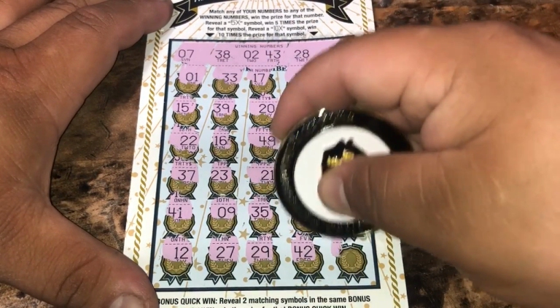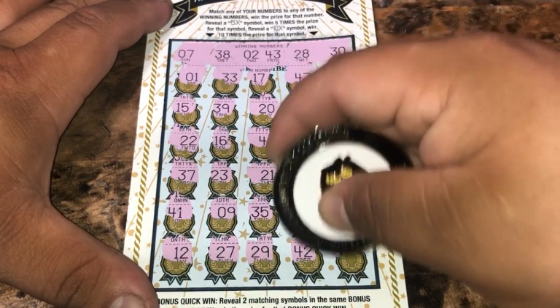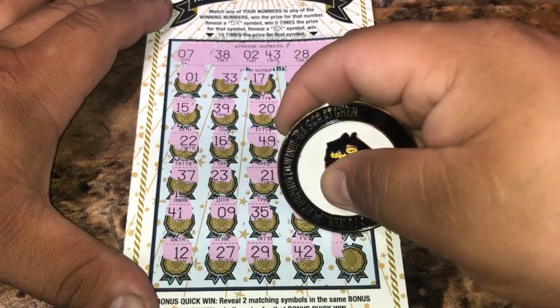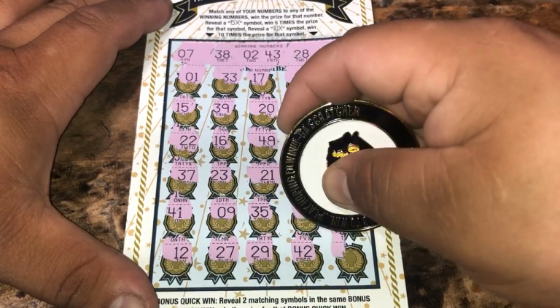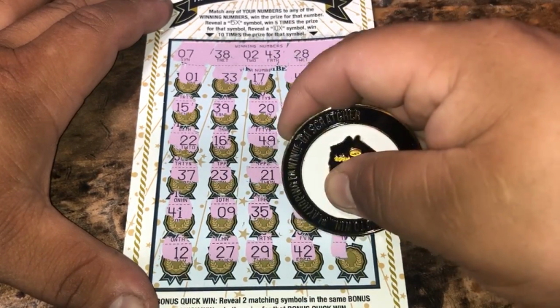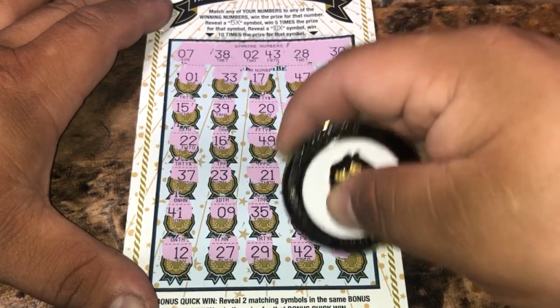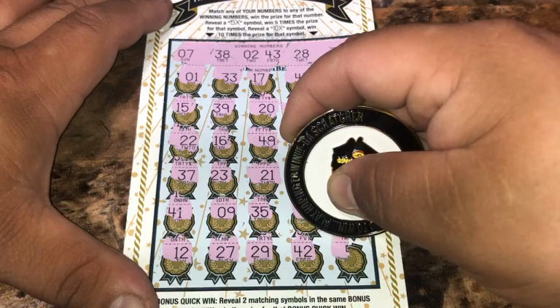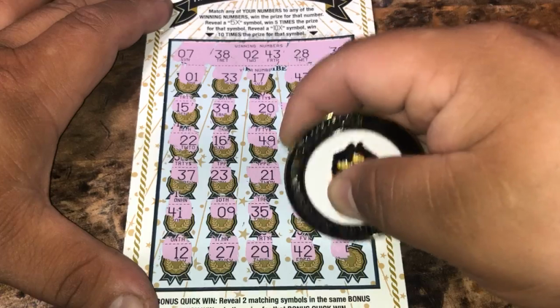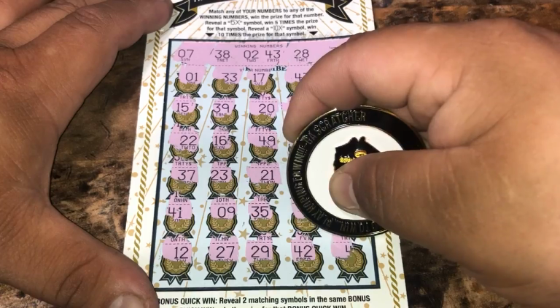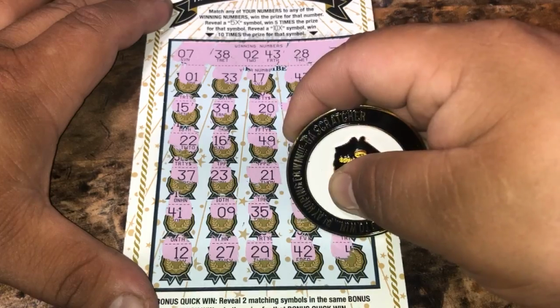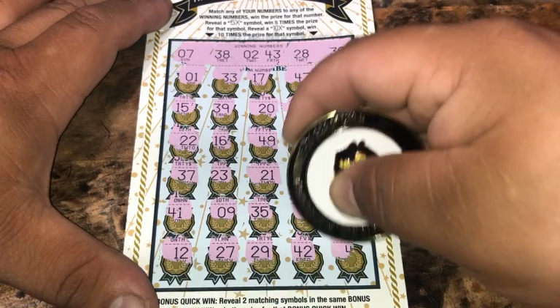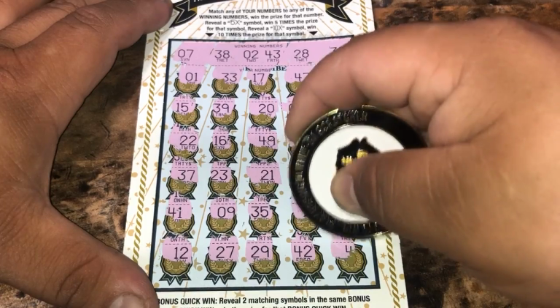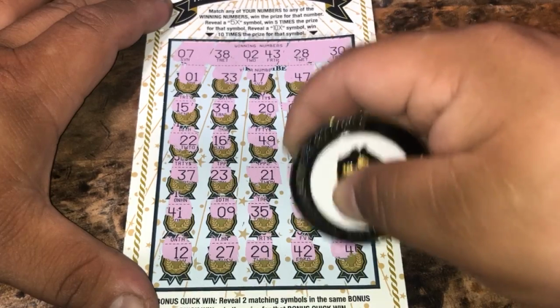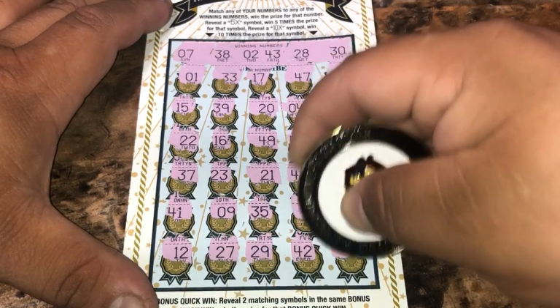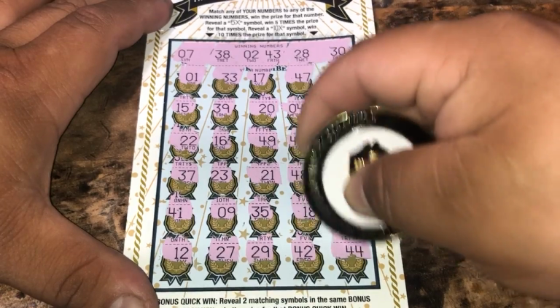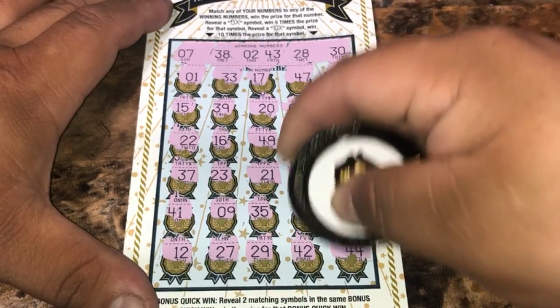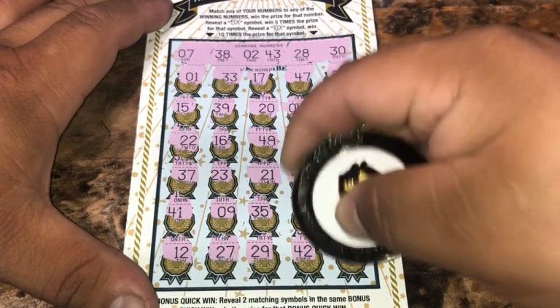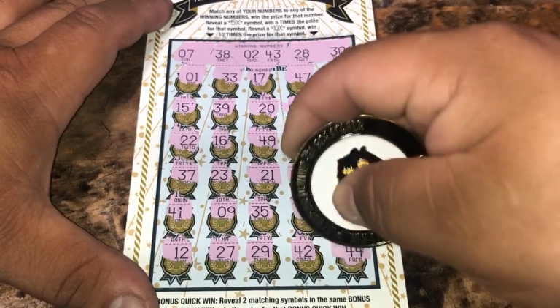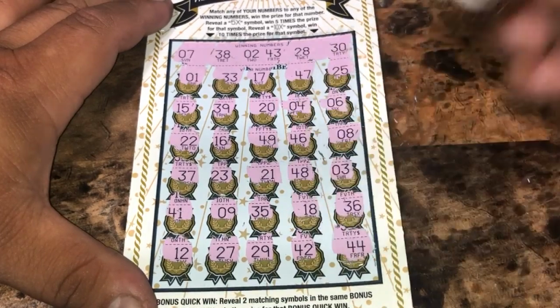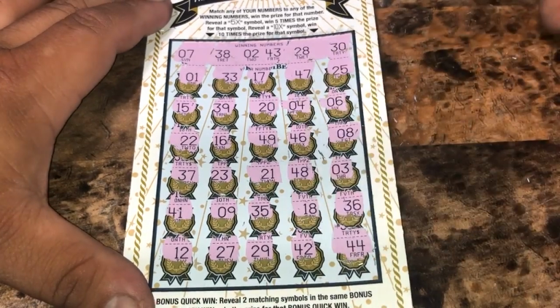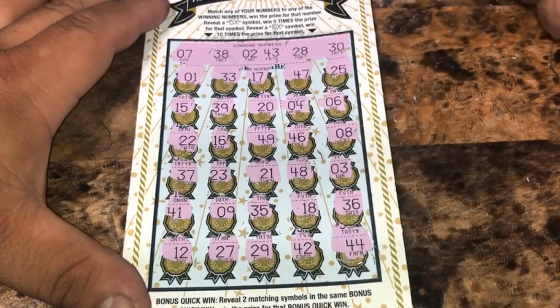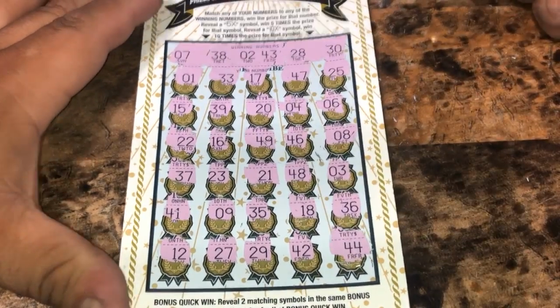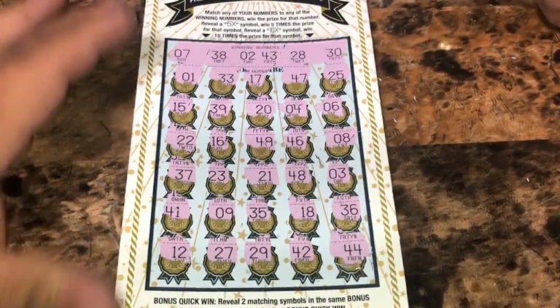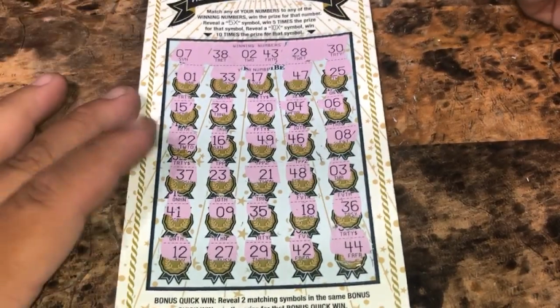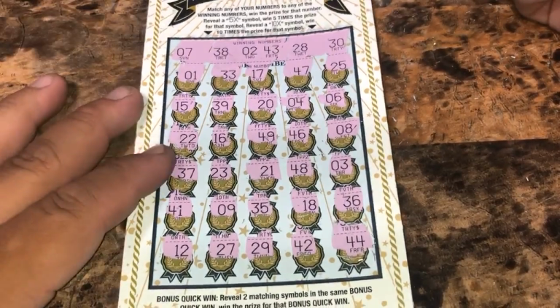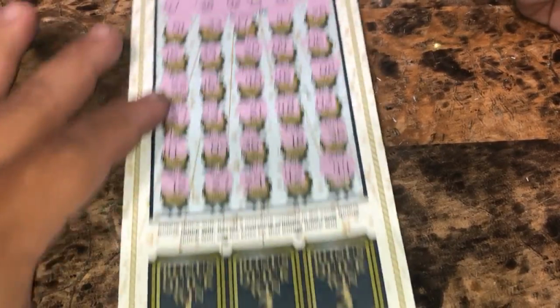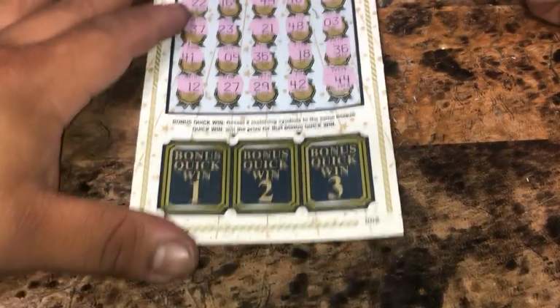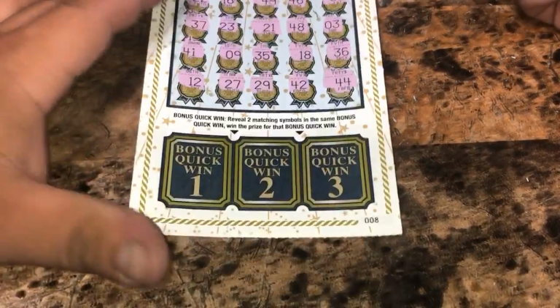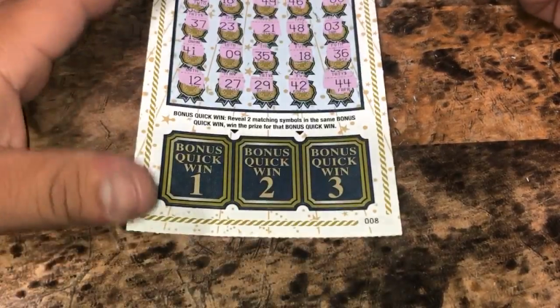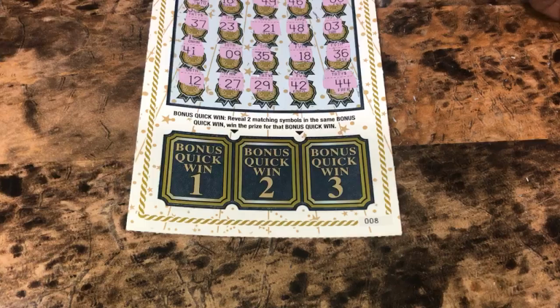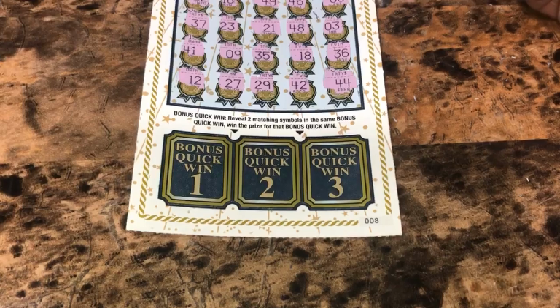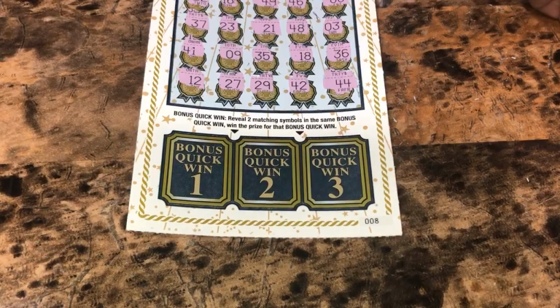Let's see if we get a multiplier. It's a 4. It's 44 — one off of 43. Nothing up top, no symbols.